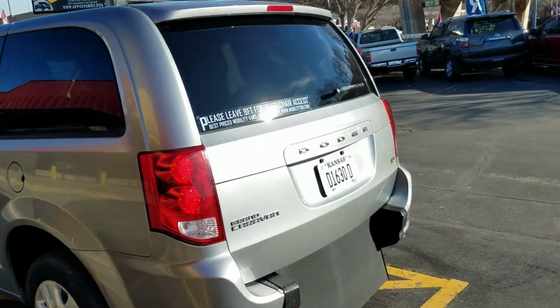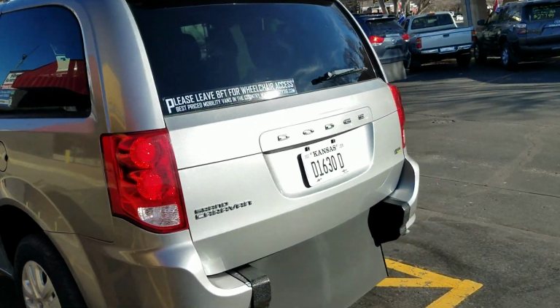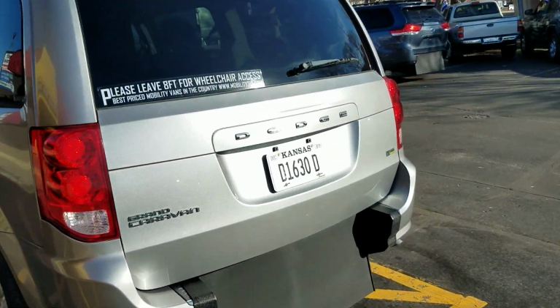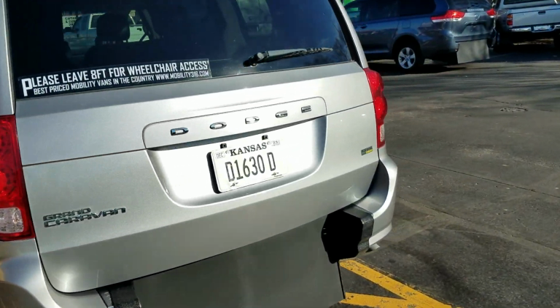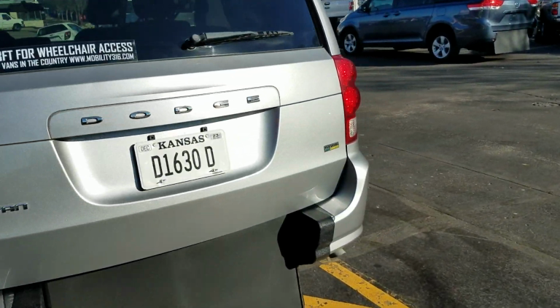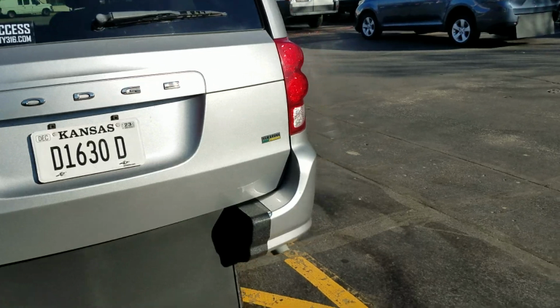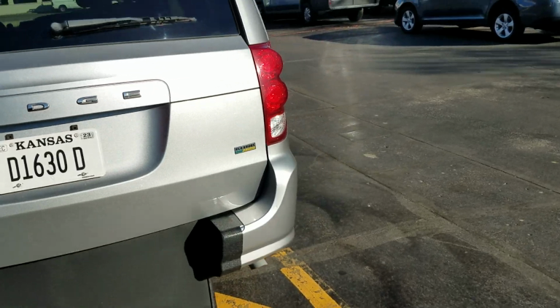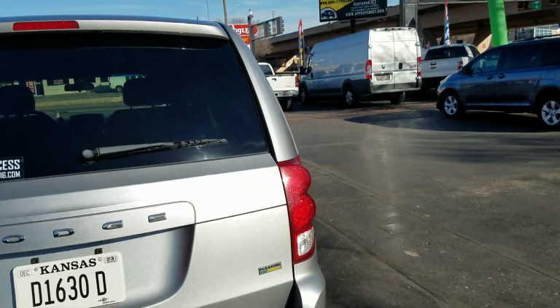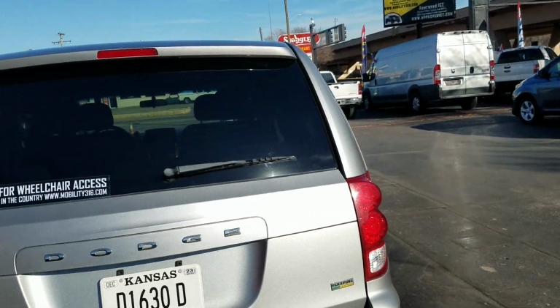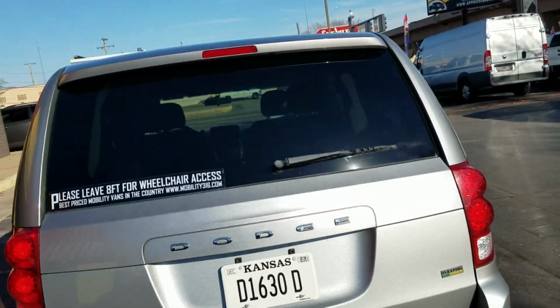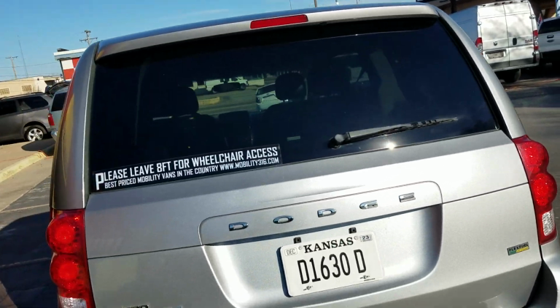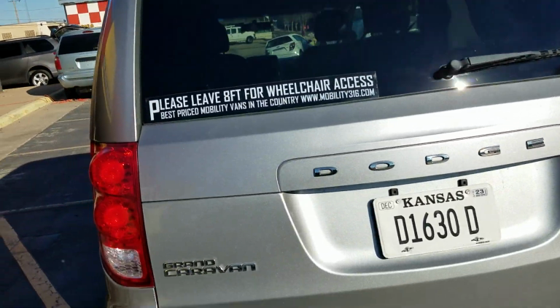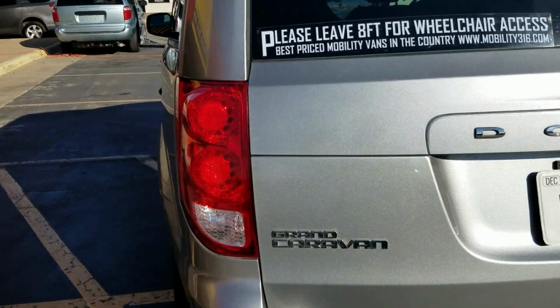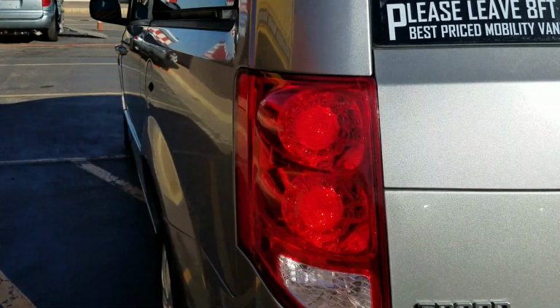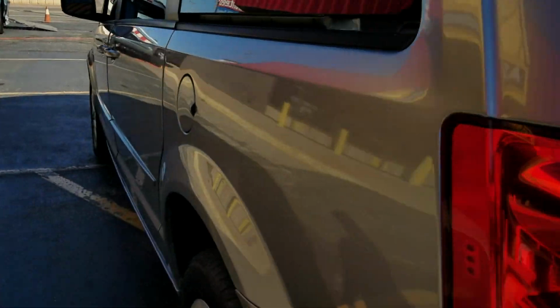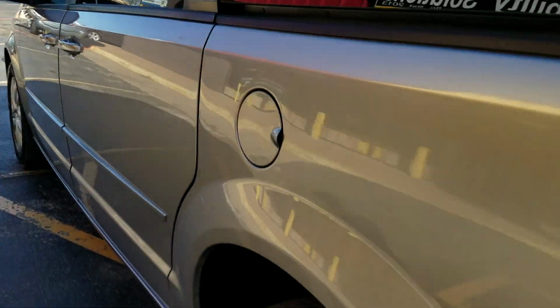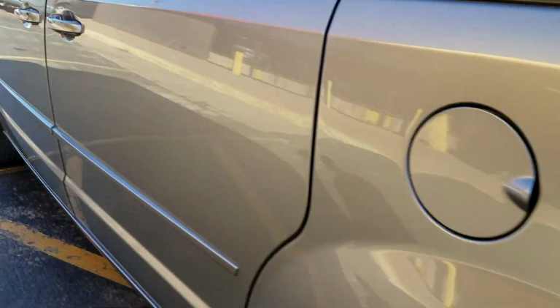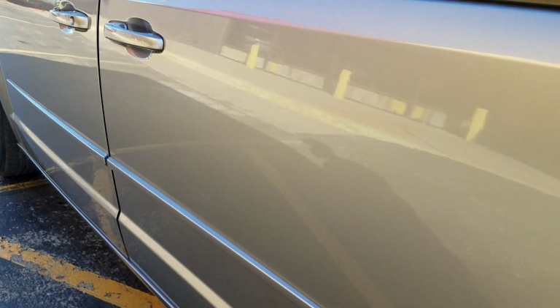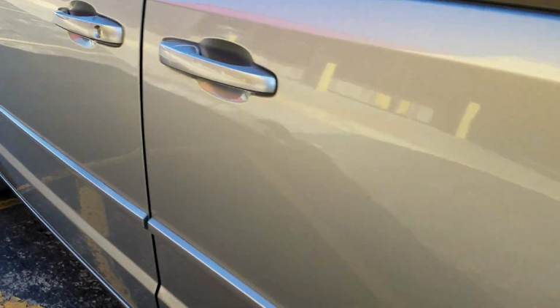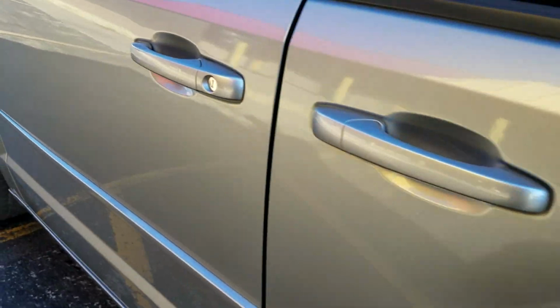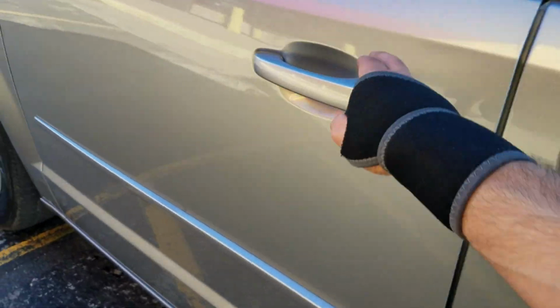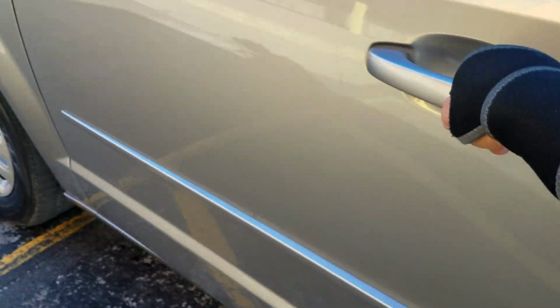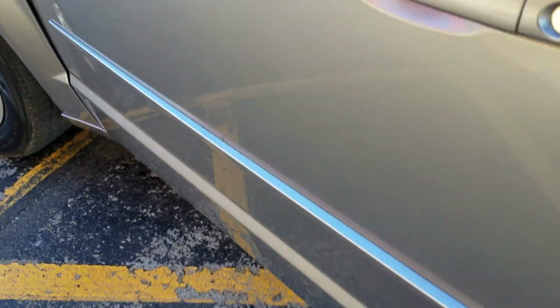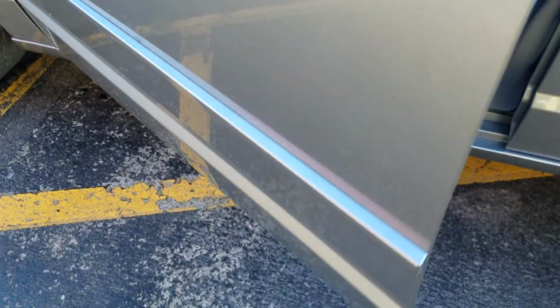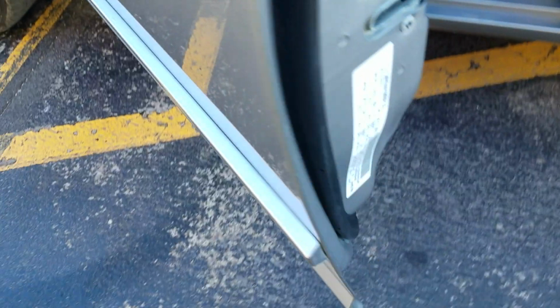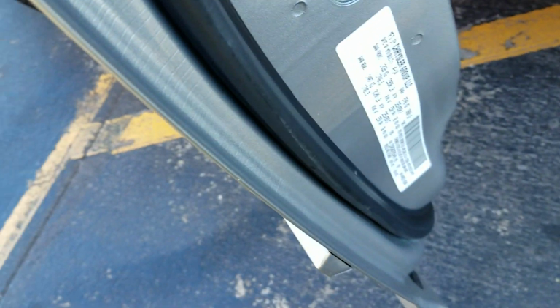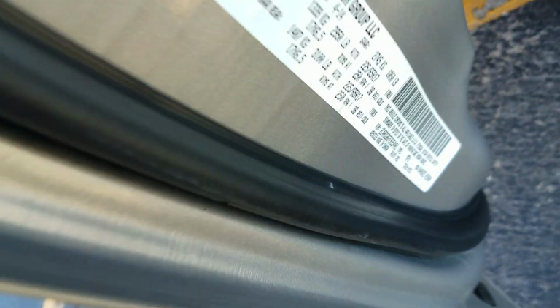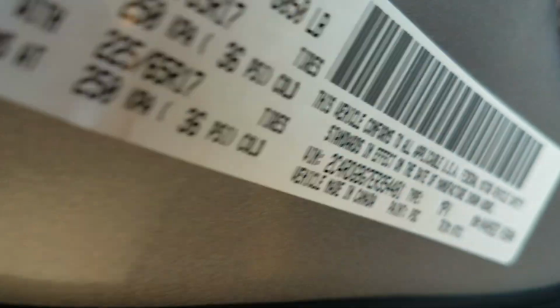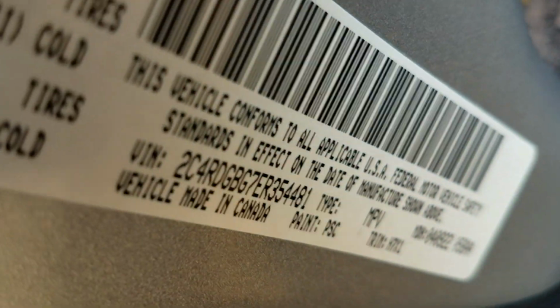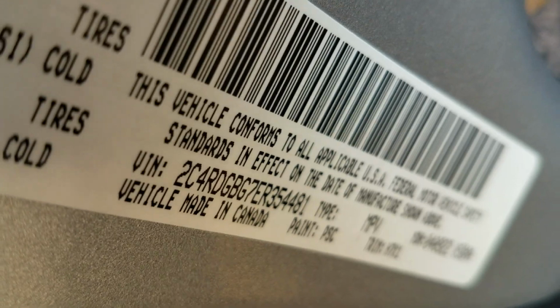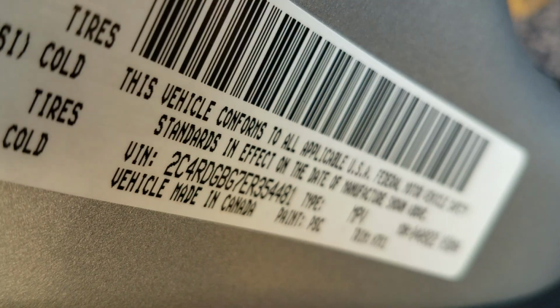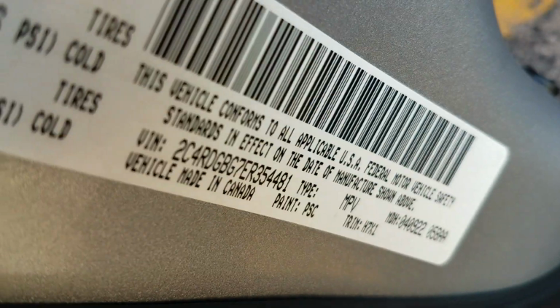What we always do is show you the VIN number so you know I have the vehicle here in my possession. Always make sure you get a video of this VIN number so you know you're not getting scammed on the internet. That little sticker on the door means I've got the van right here with me.